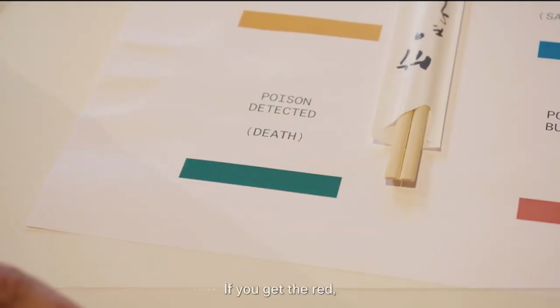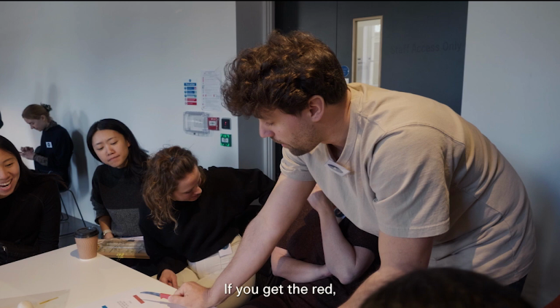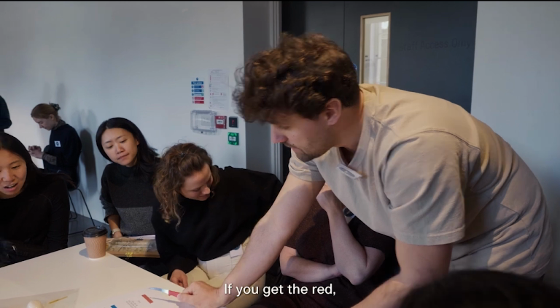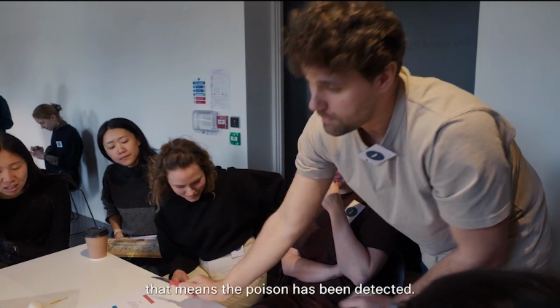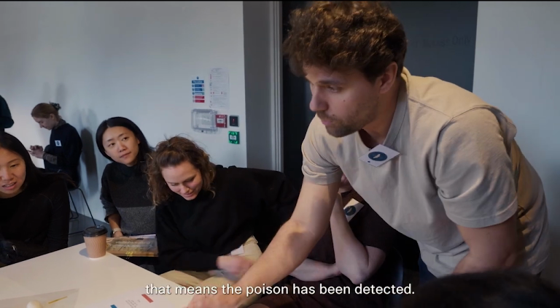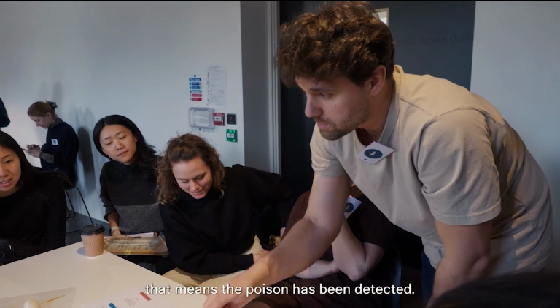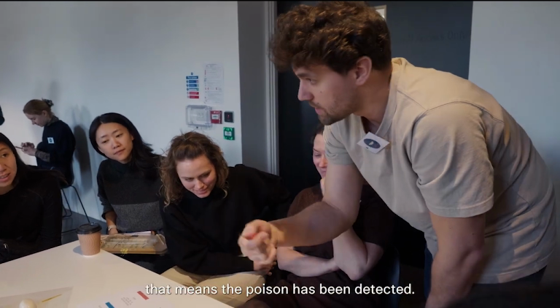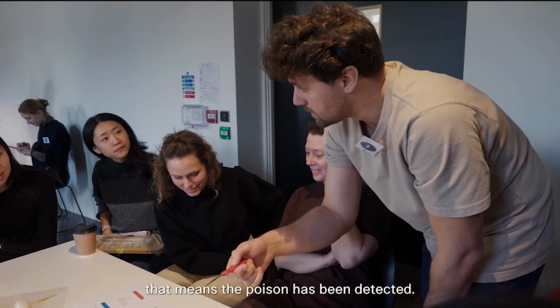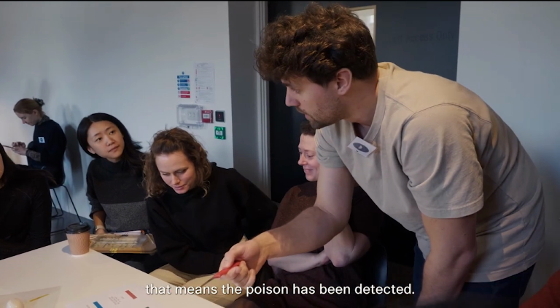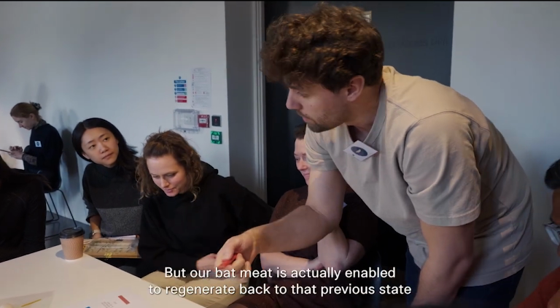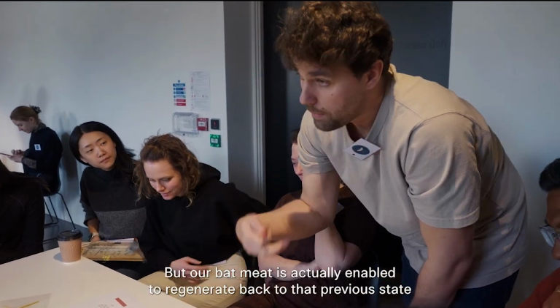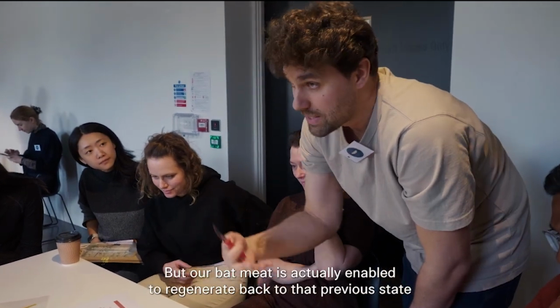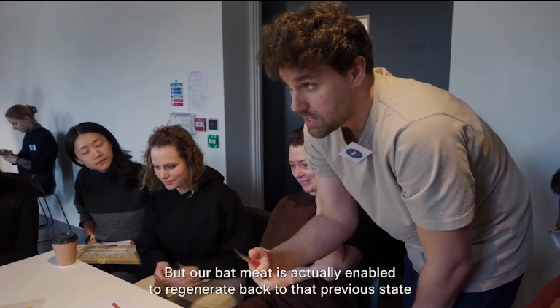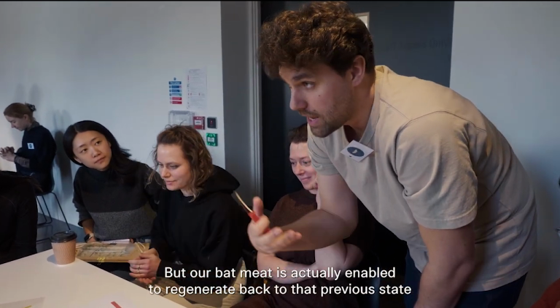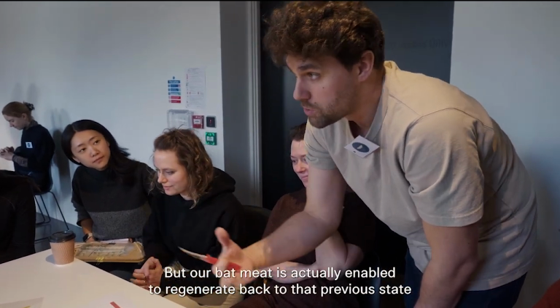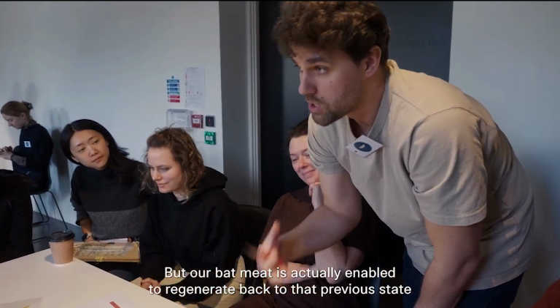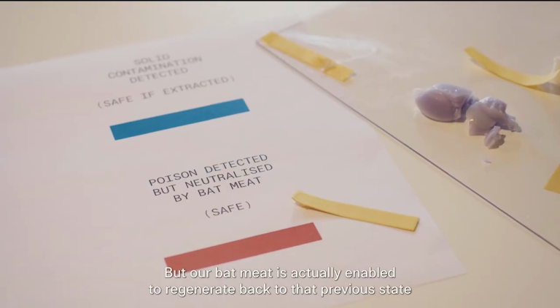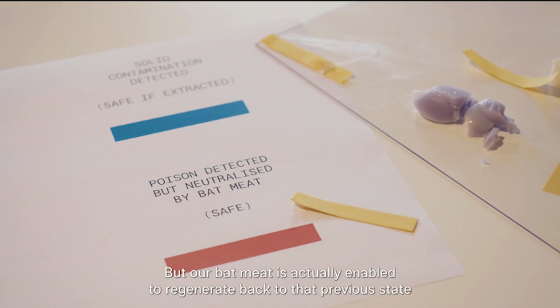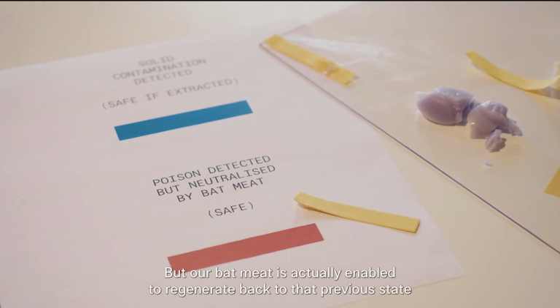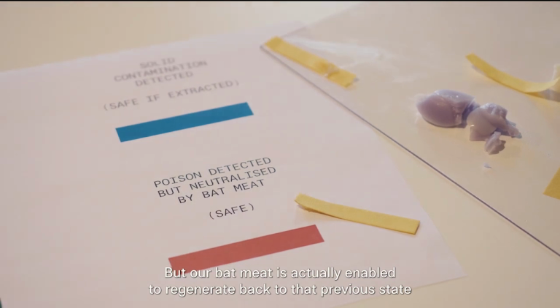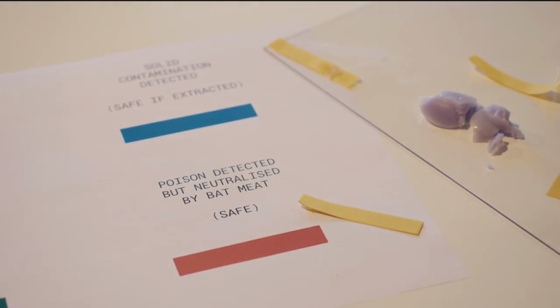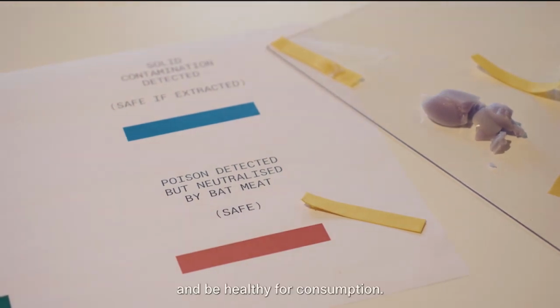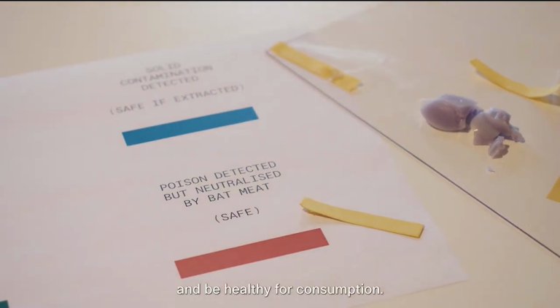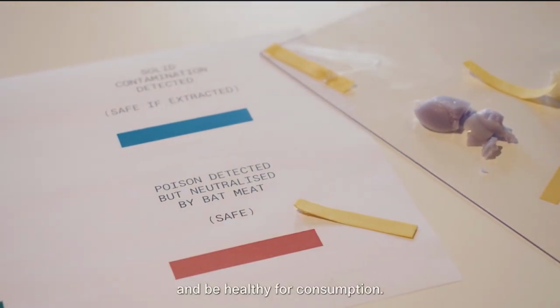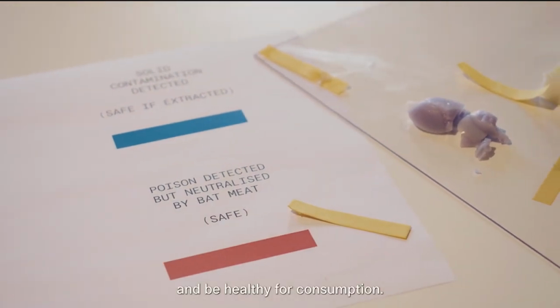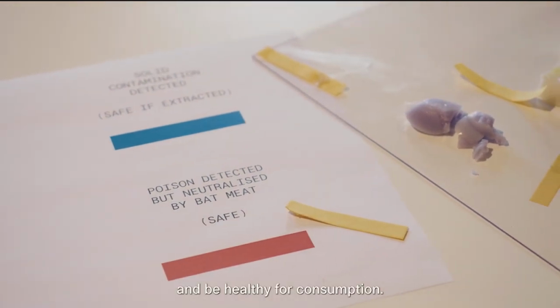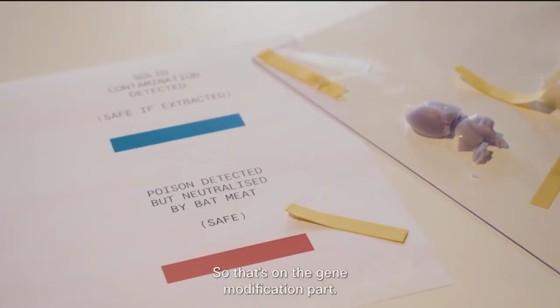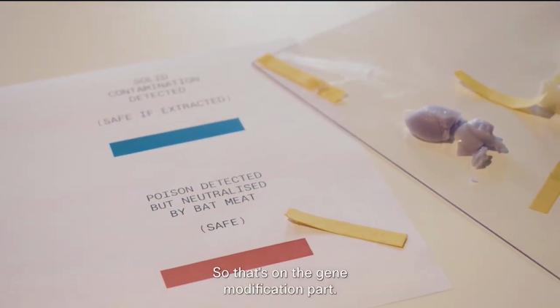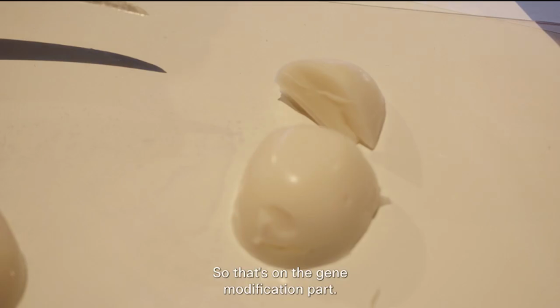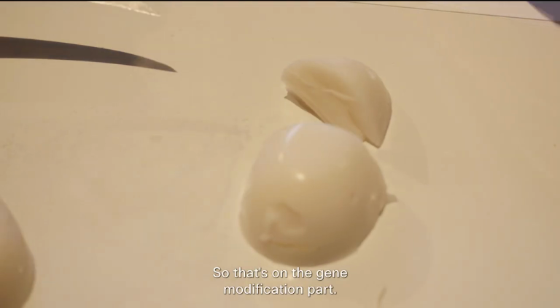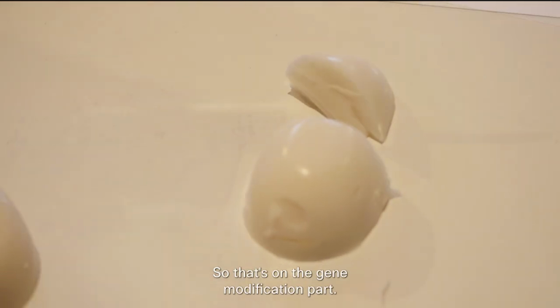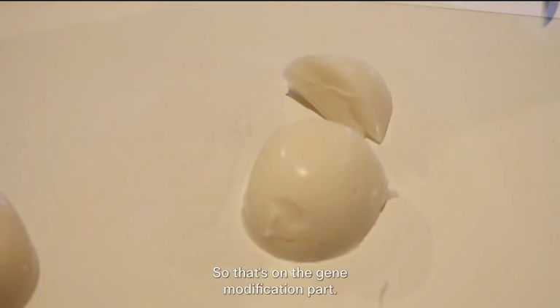If you get red, that means a poison has been detected. But our bat meat is actually enabled to regenerate back to its previous state and be healthy for consumption. That's our gene modification part.